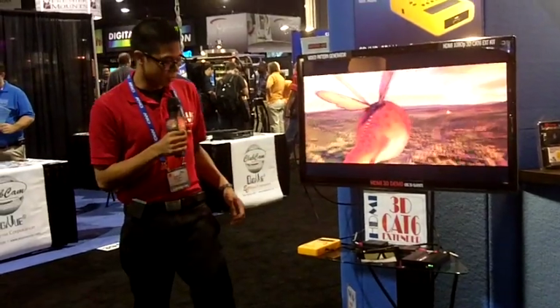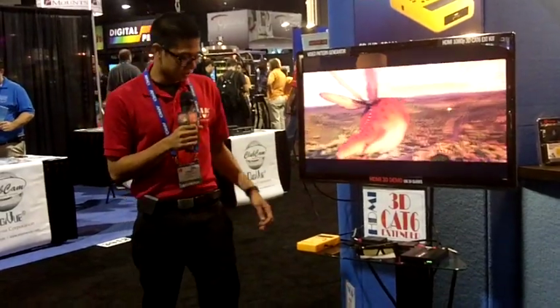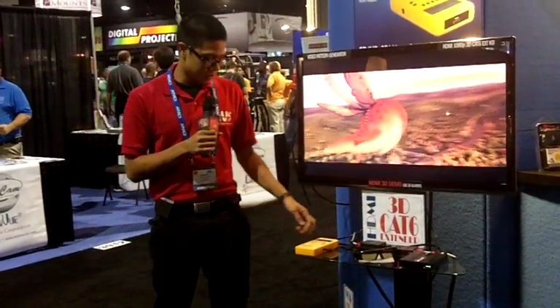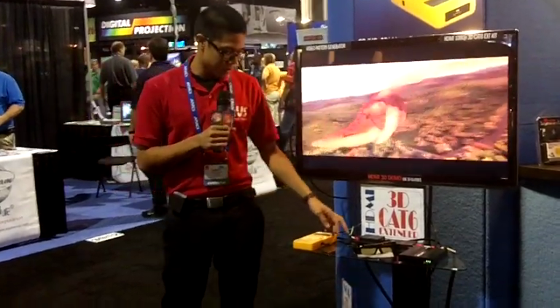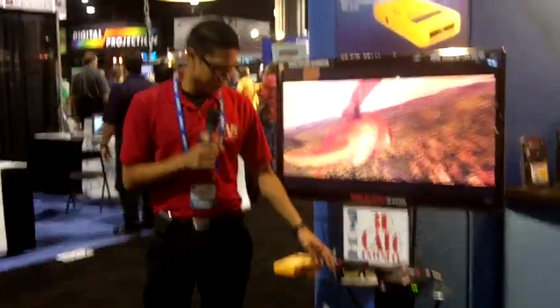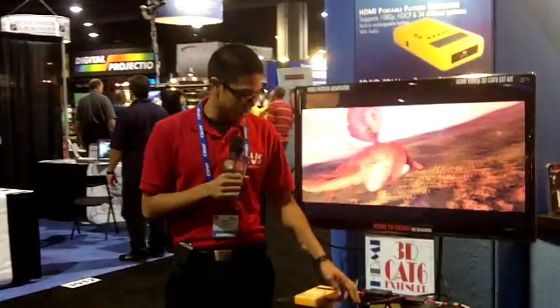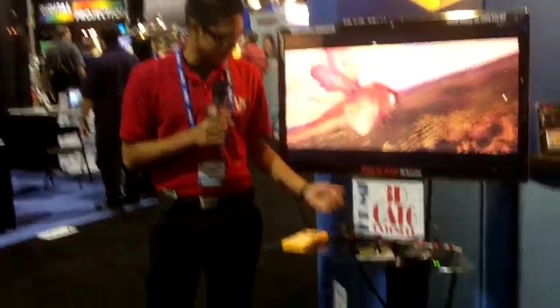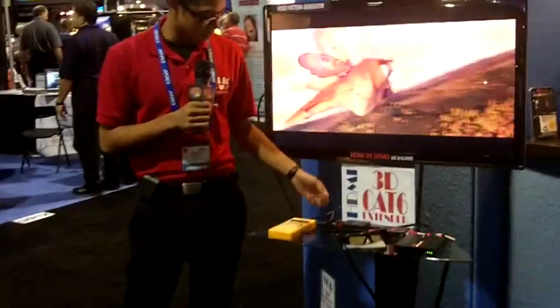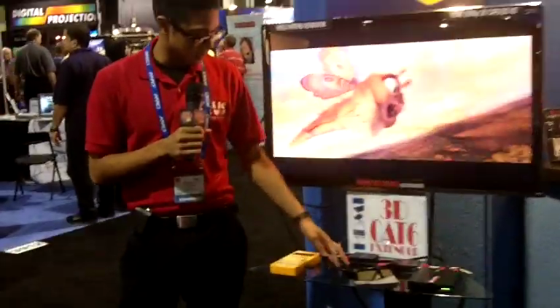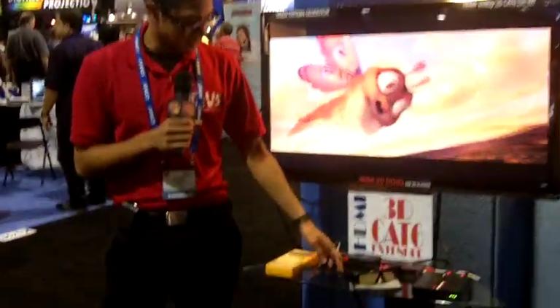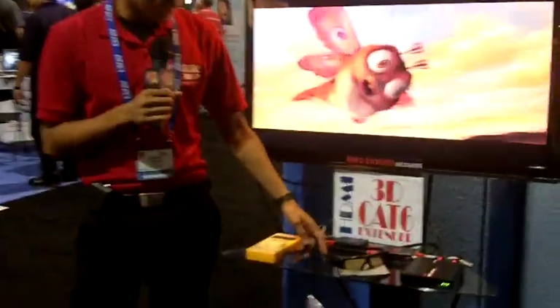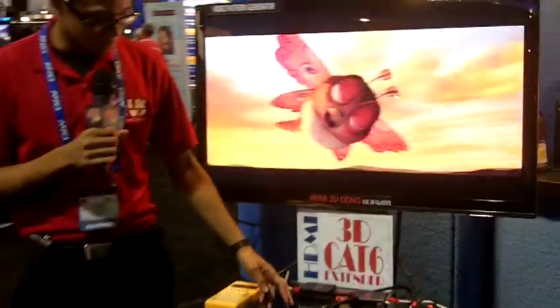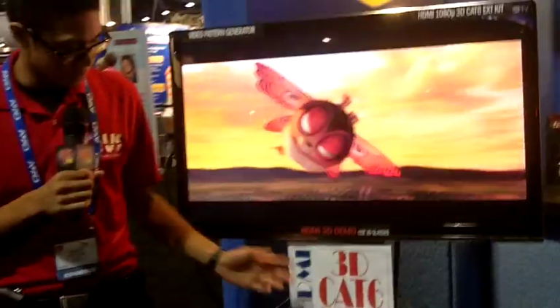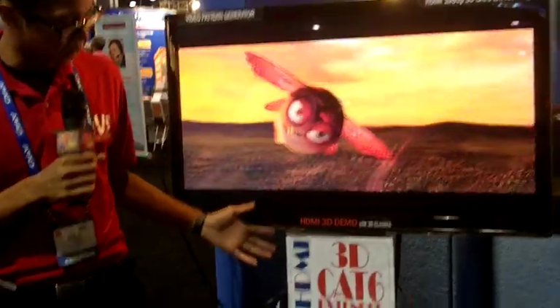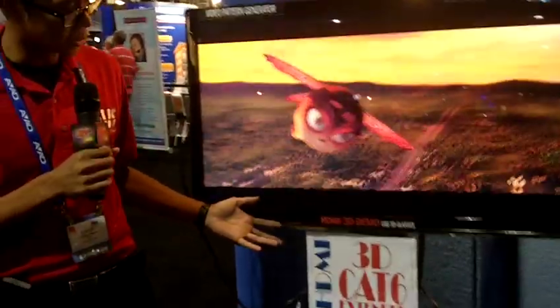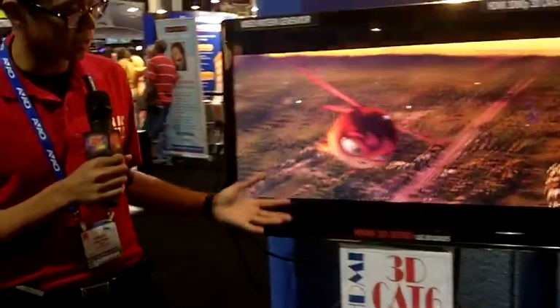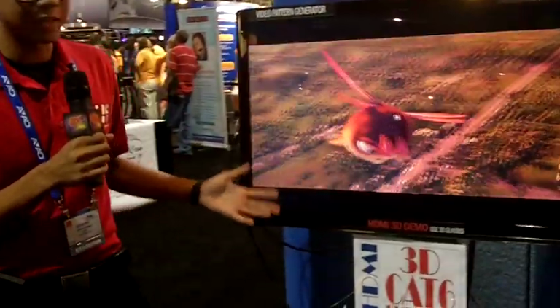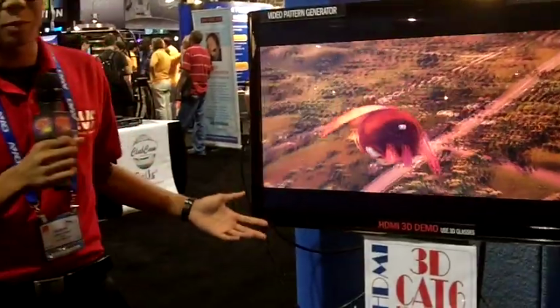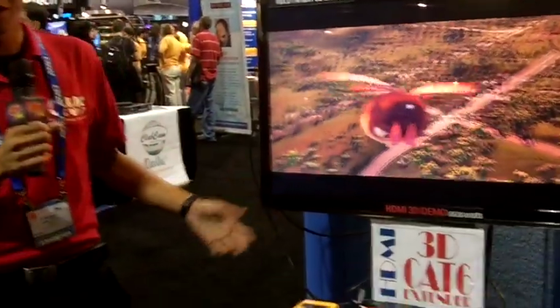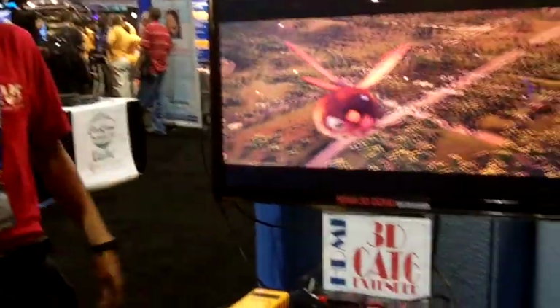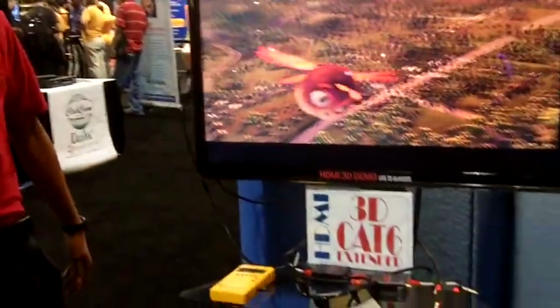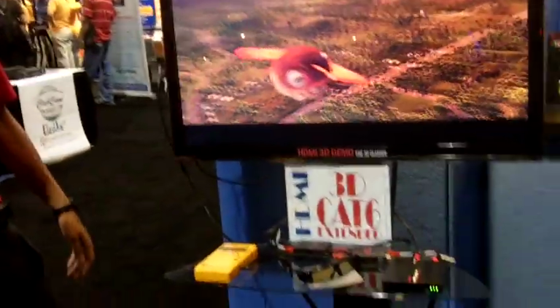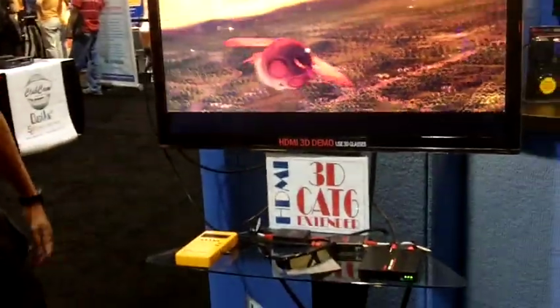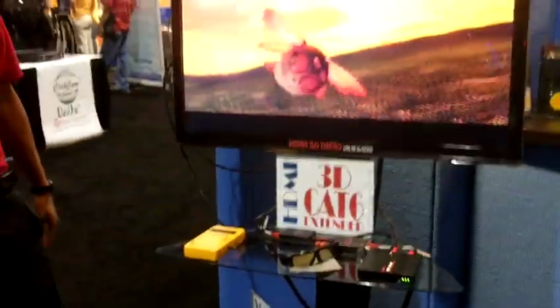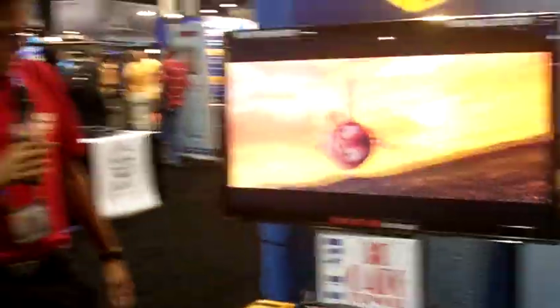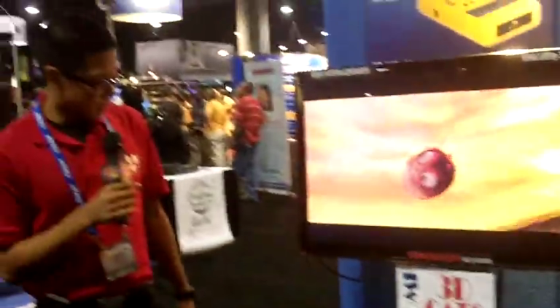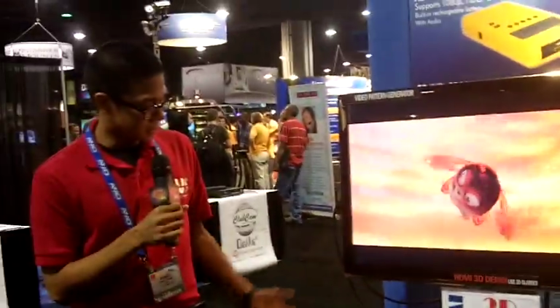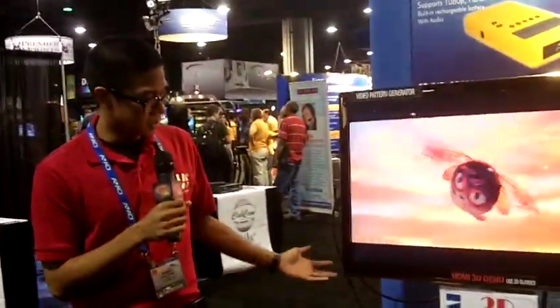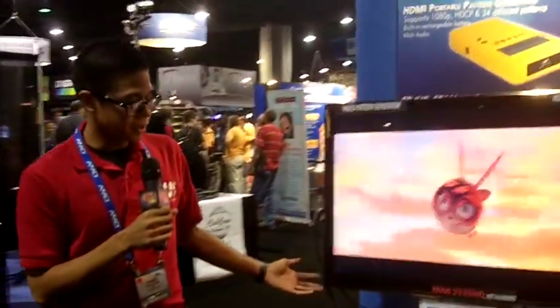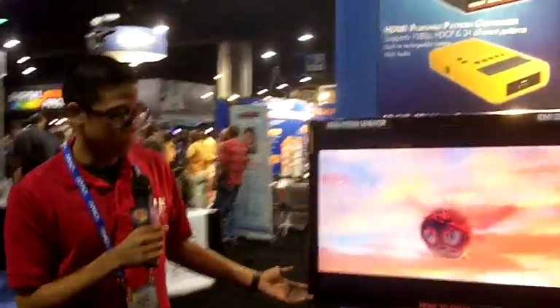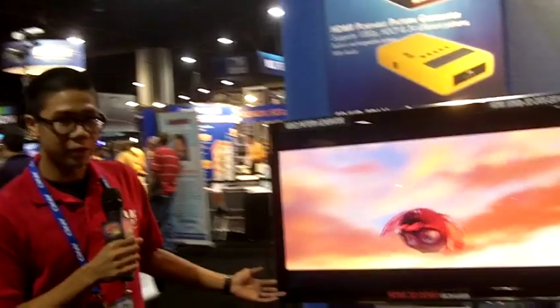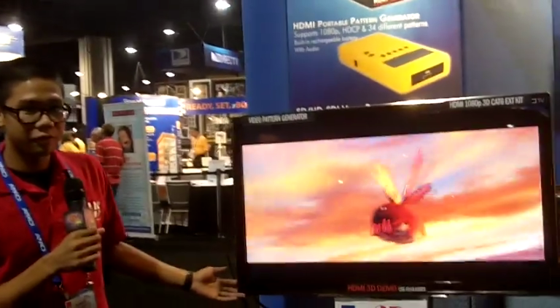We also have the 3D glasses with Samsung, and these are all pretty much showing a 1080p uncompressed video, and that is the 3D demo that we have.